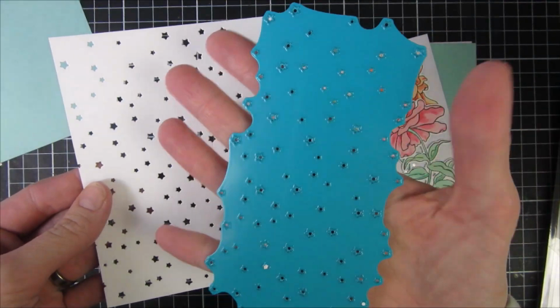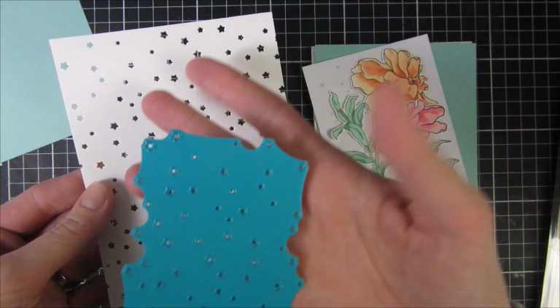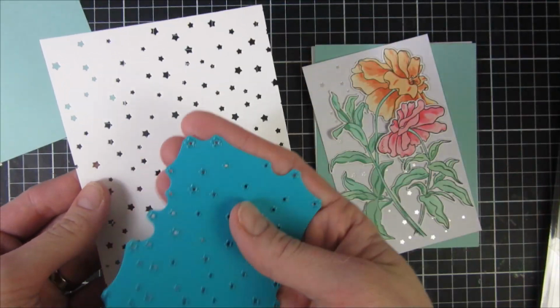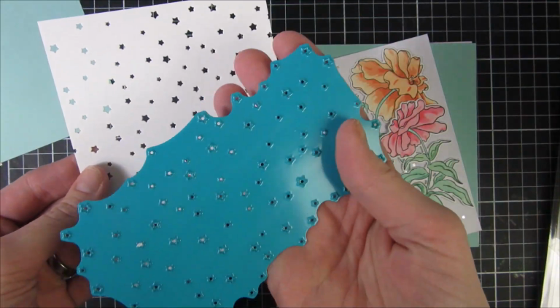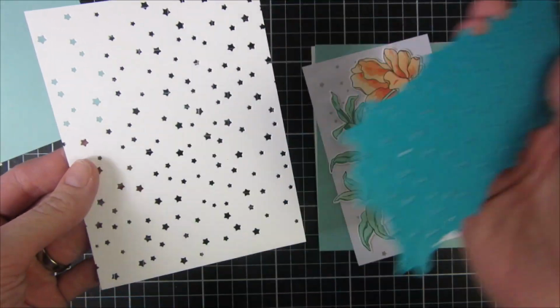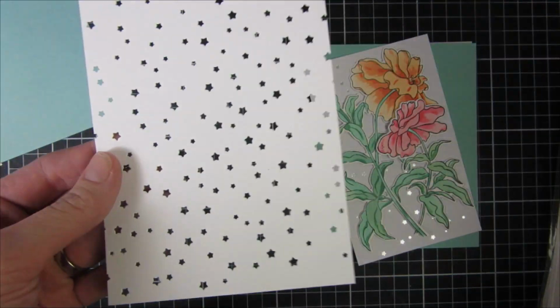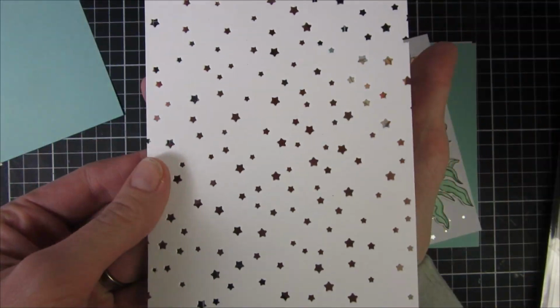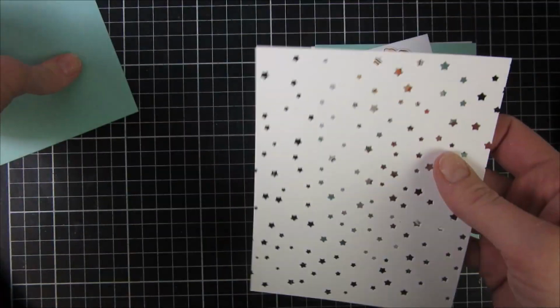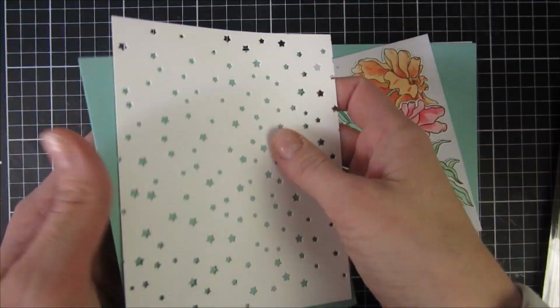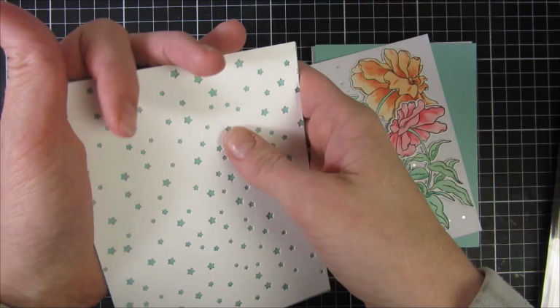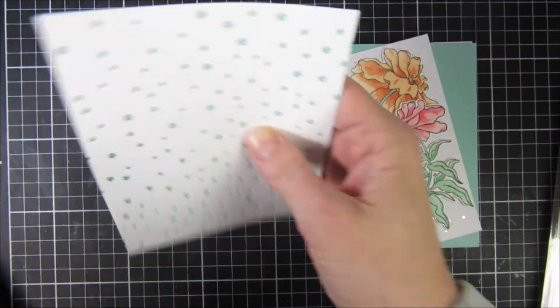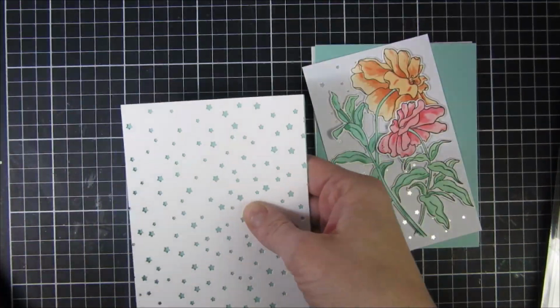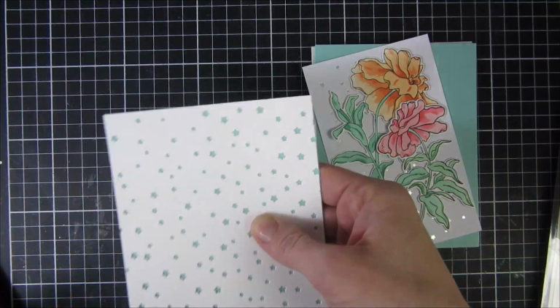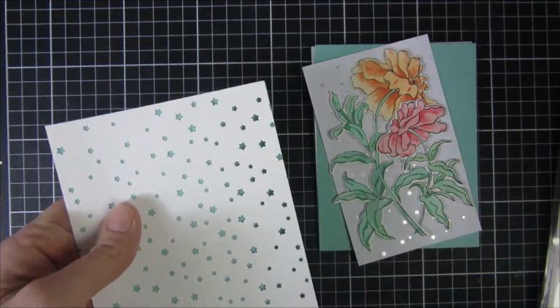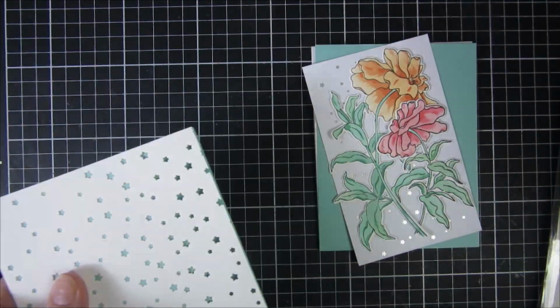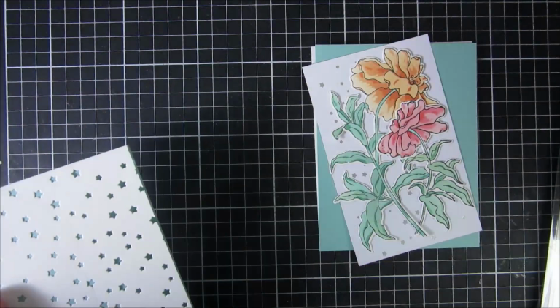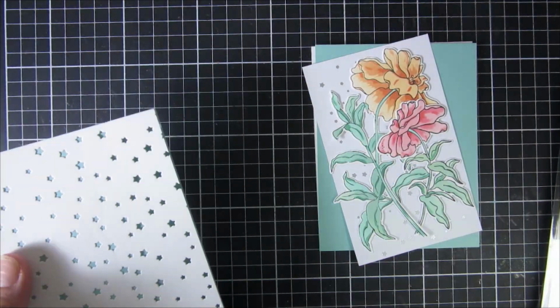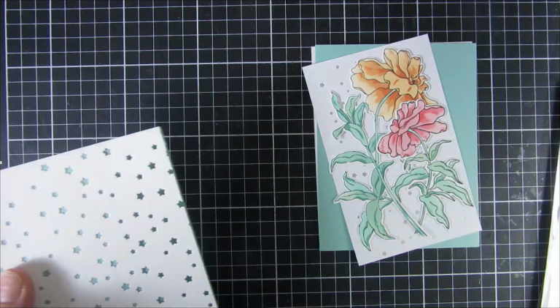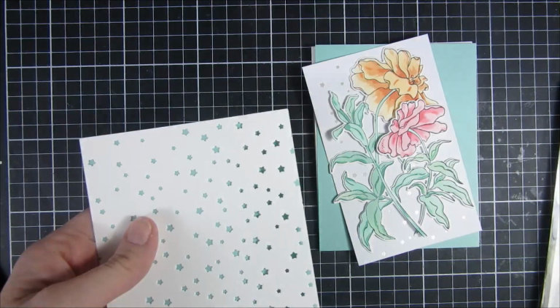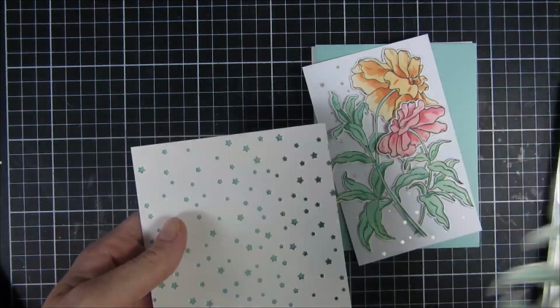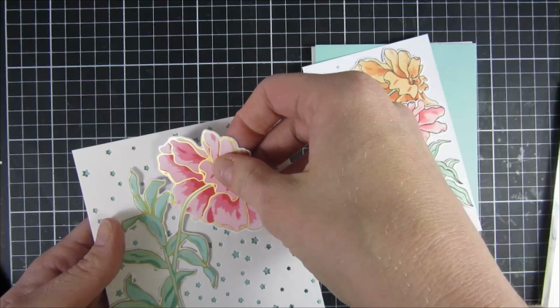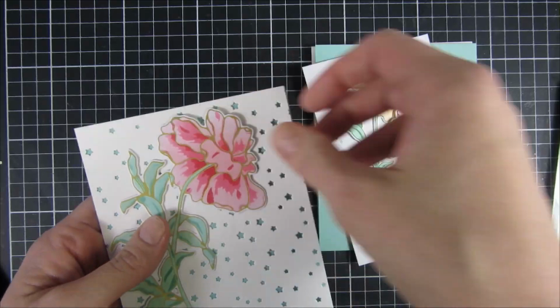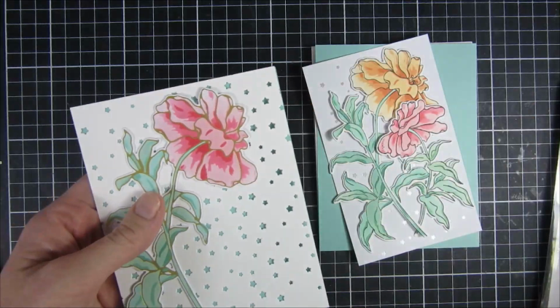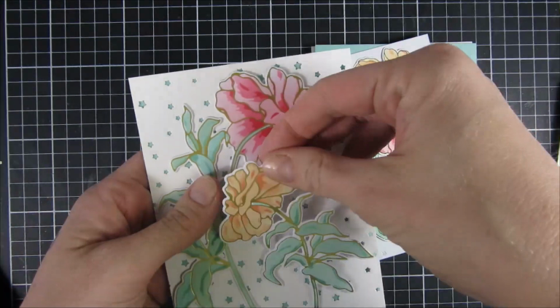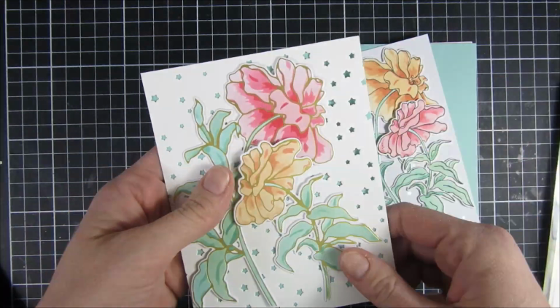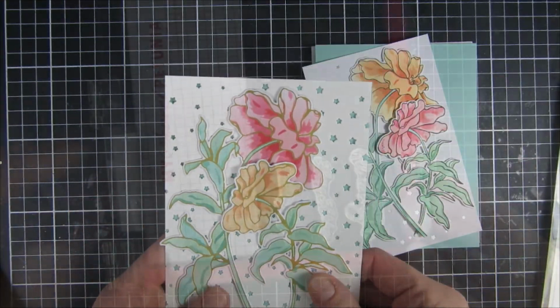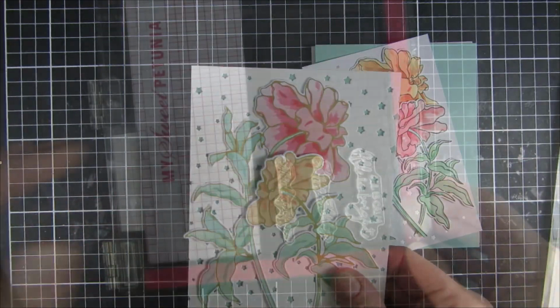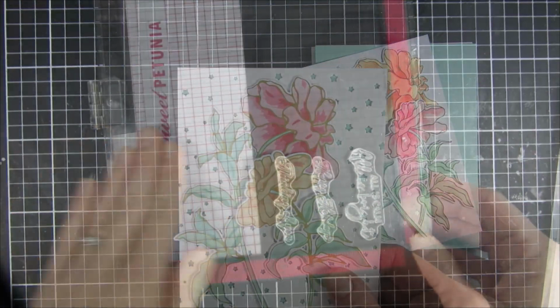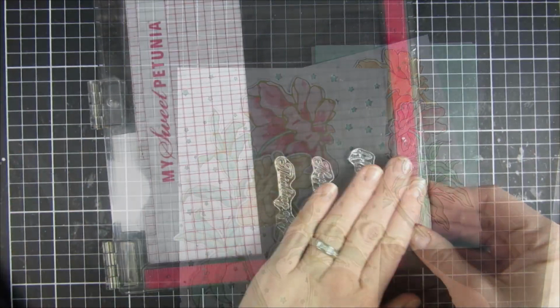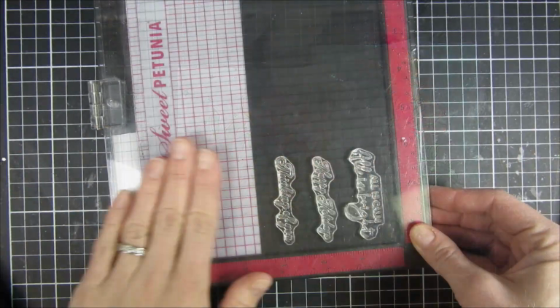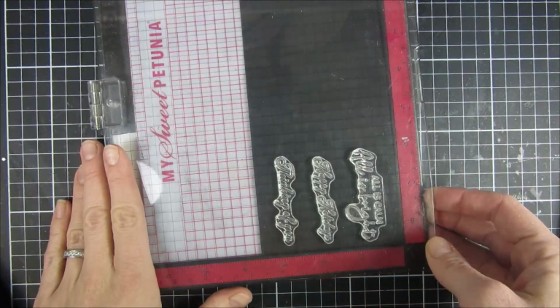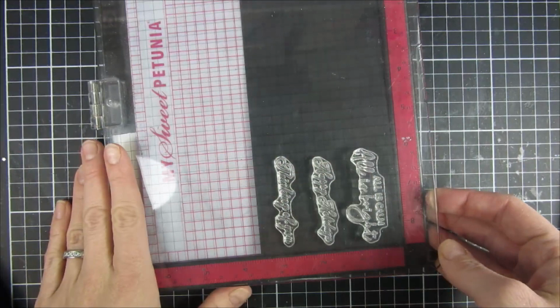You can see this beautiful Magic Stars die — it's the same sort of pattern as the hot foiling plate, but this time I used it as a background and ran it through multiple times.